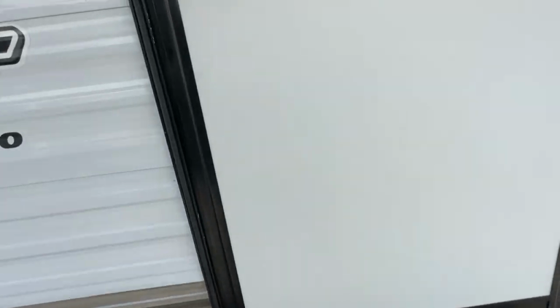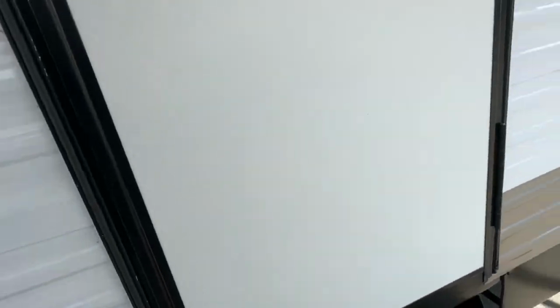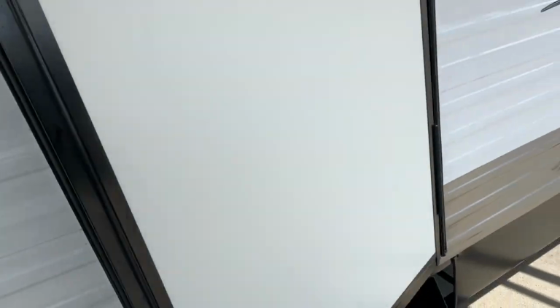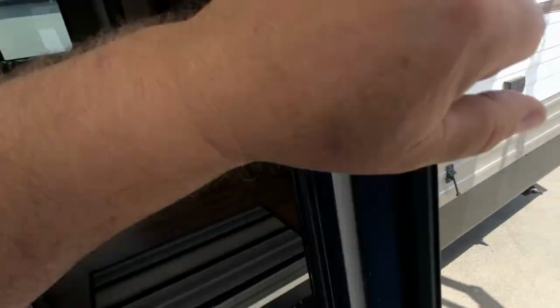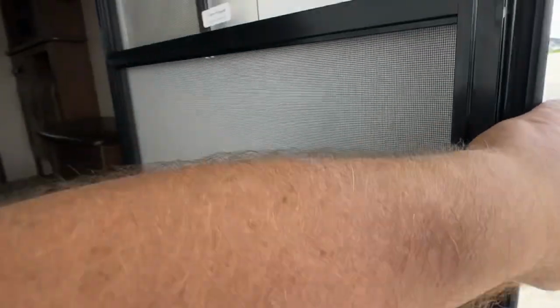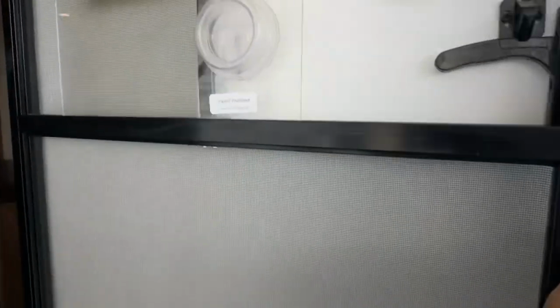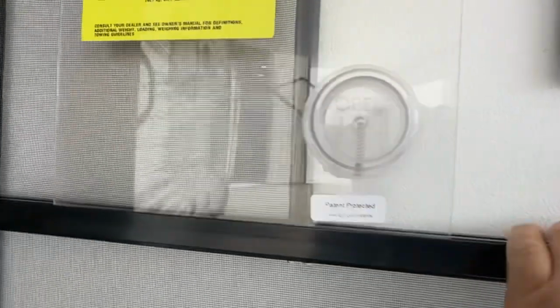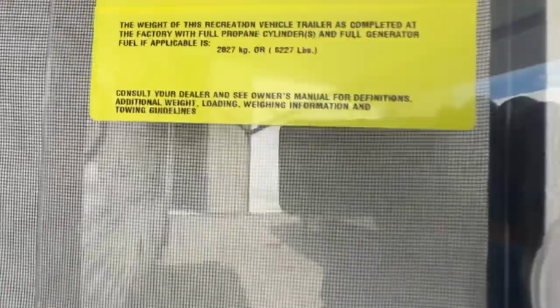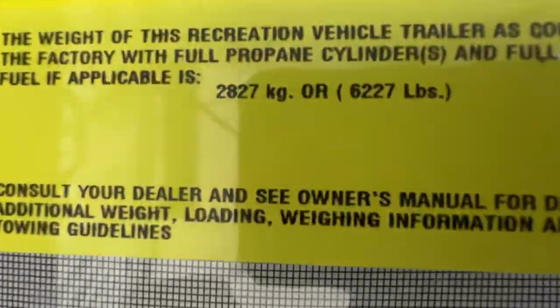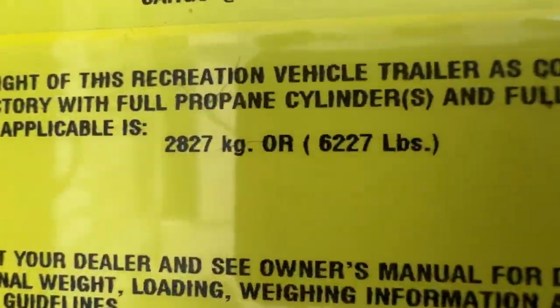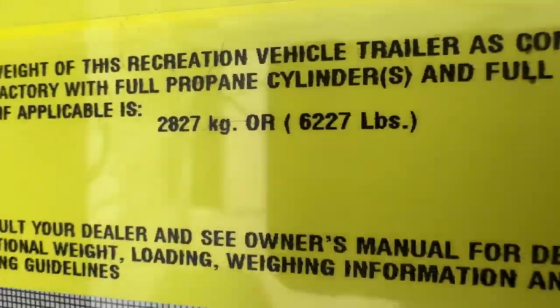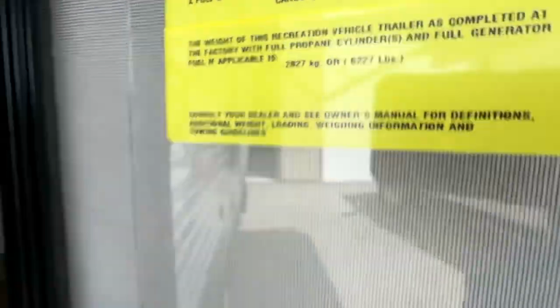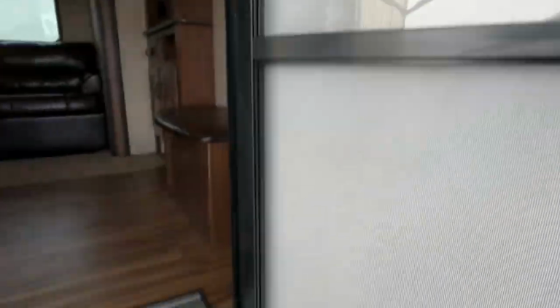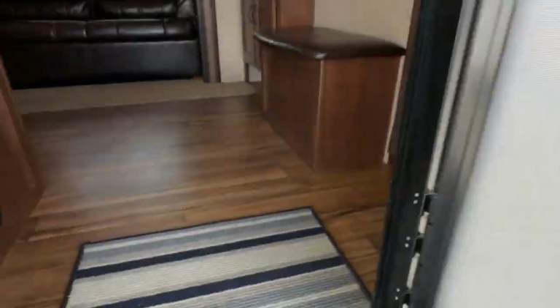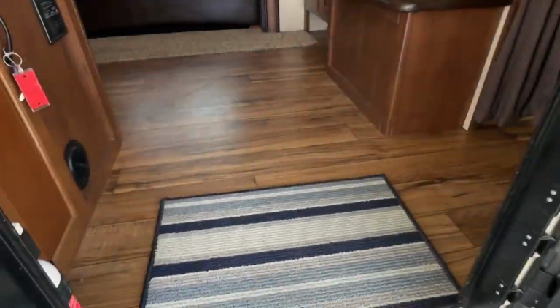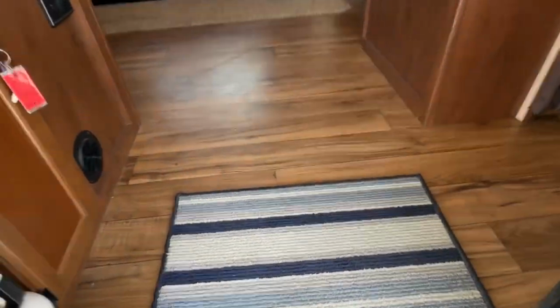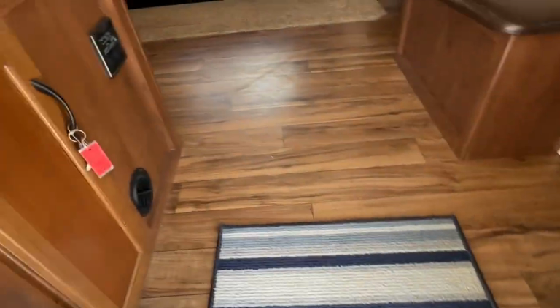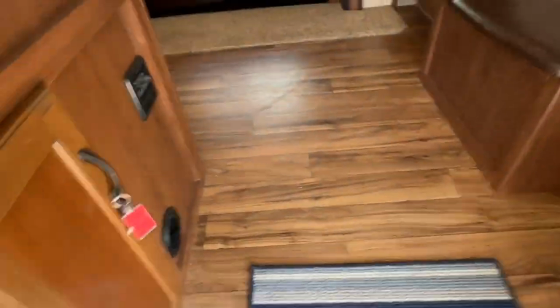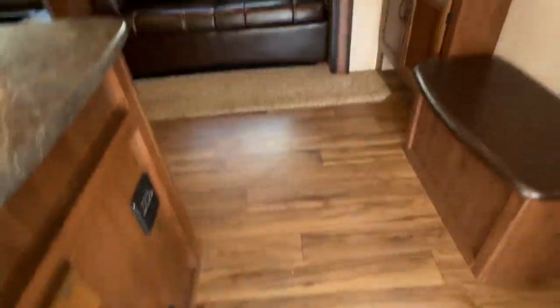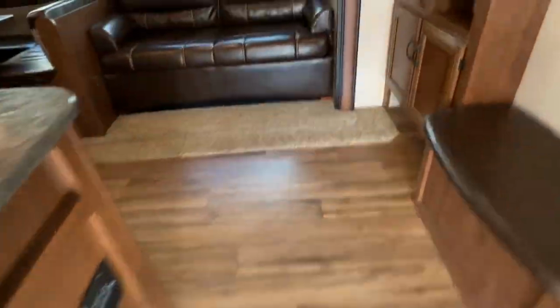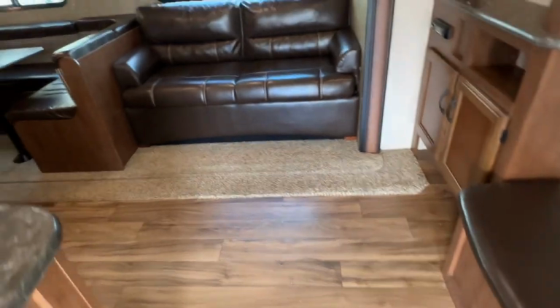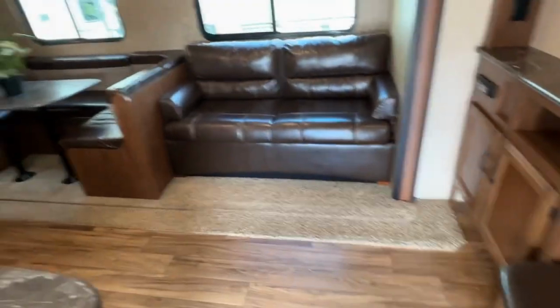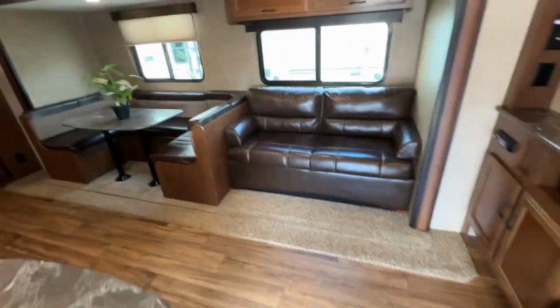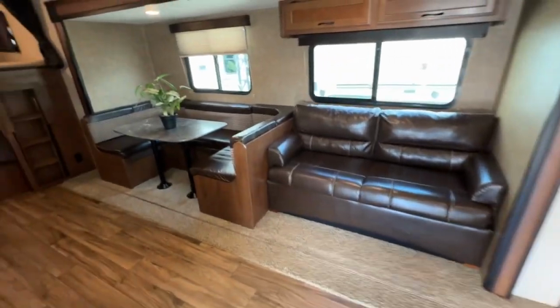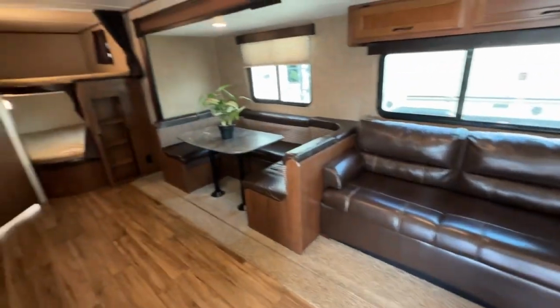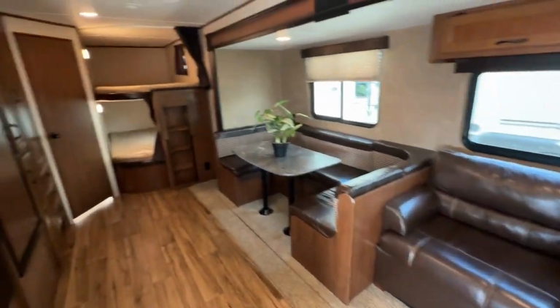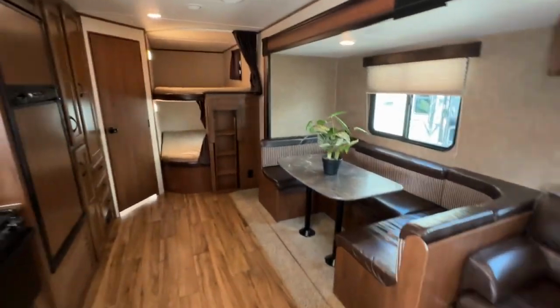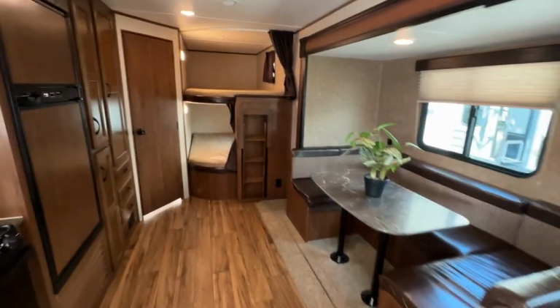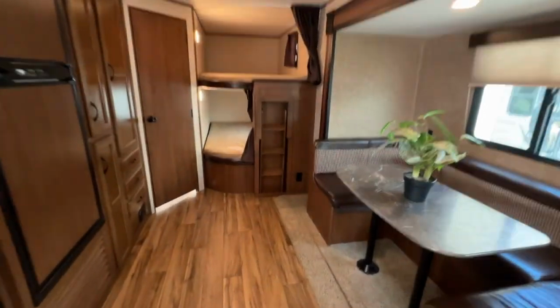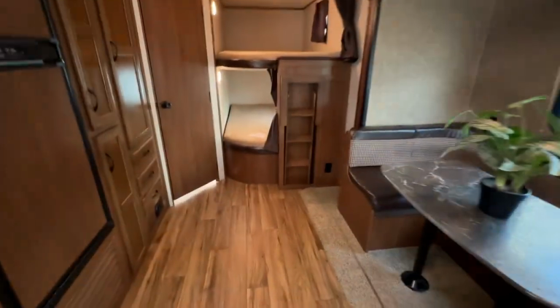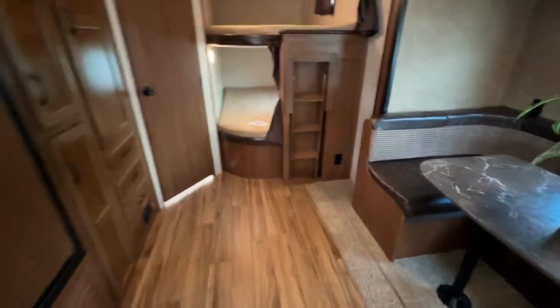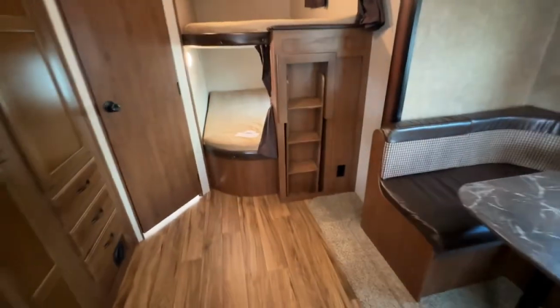The weight on this unit is 6,200 pounds, so easy towing for all trucks. Let's start at the back and work our way to the front.